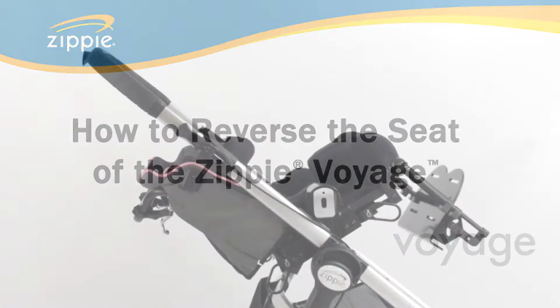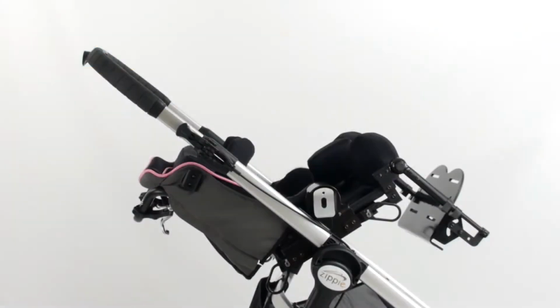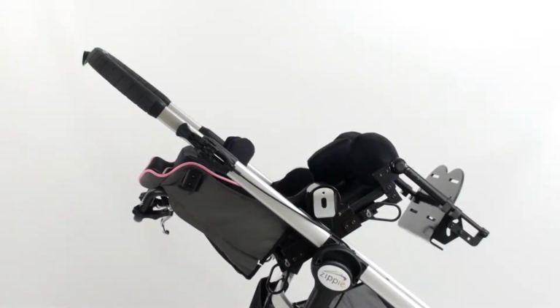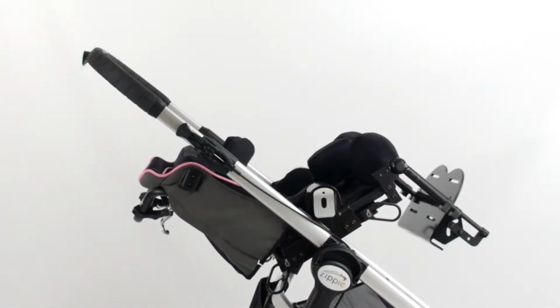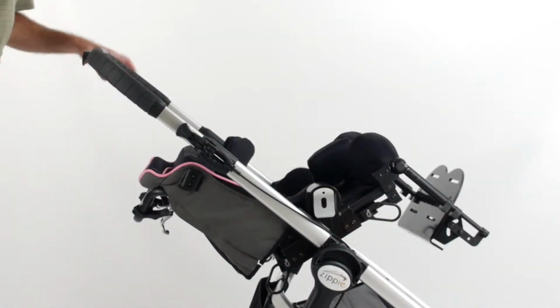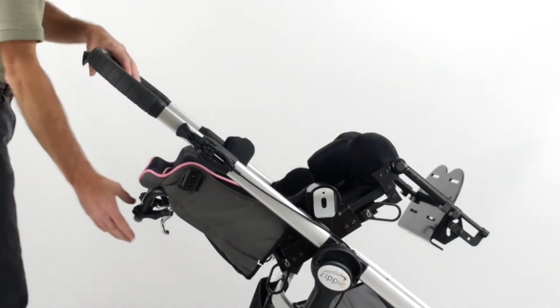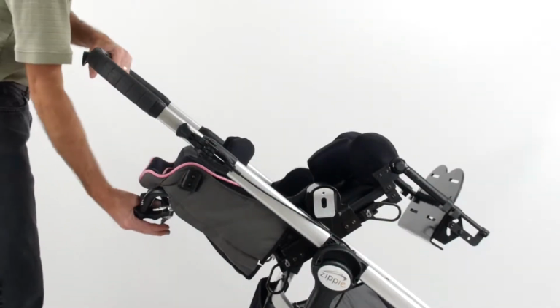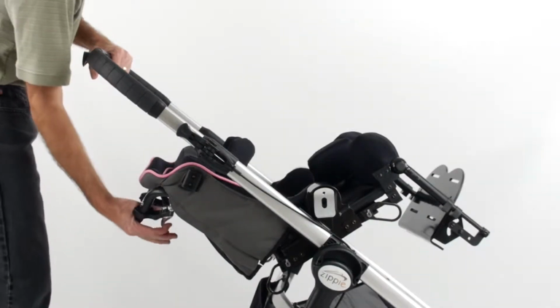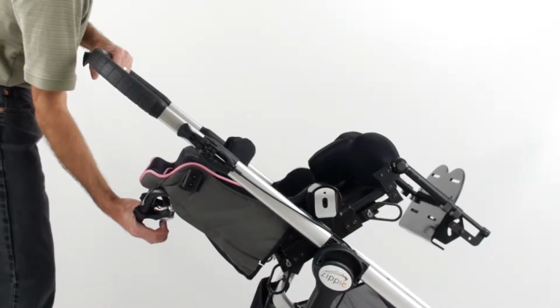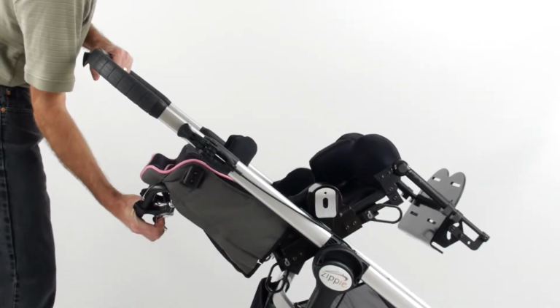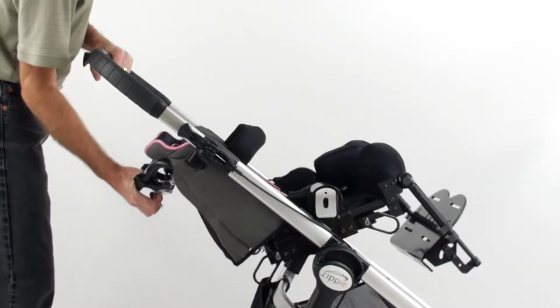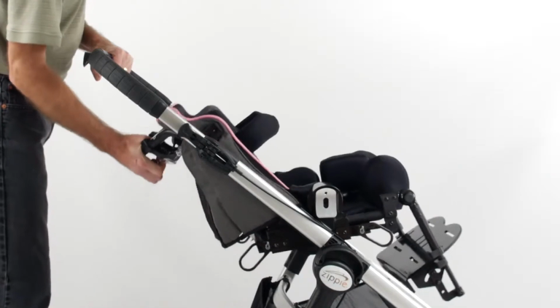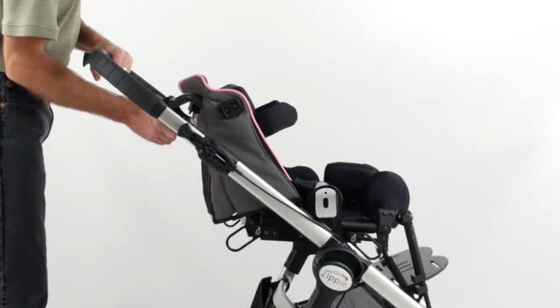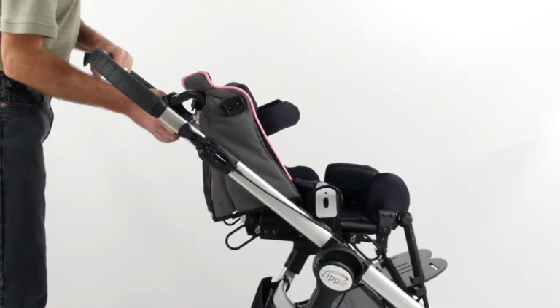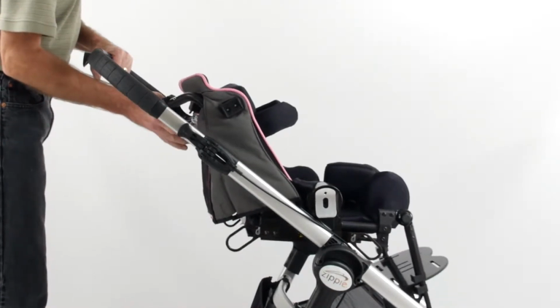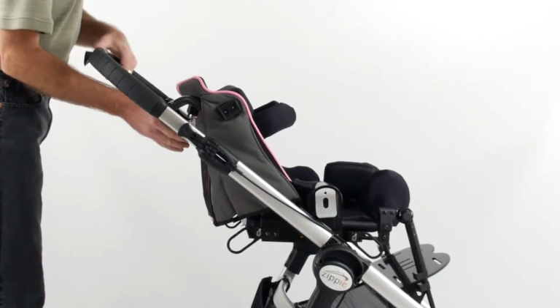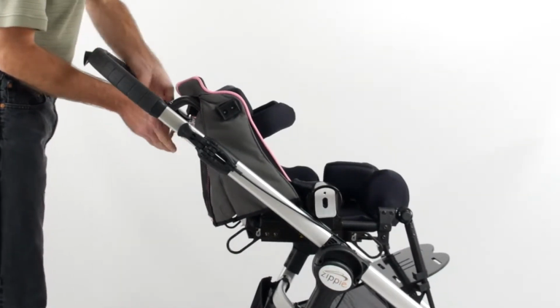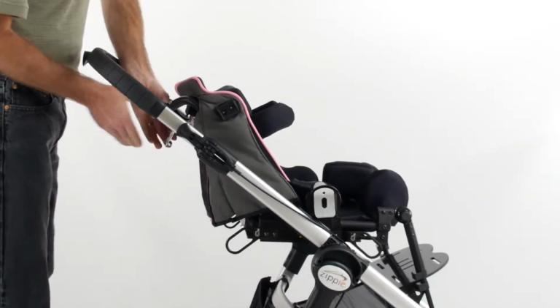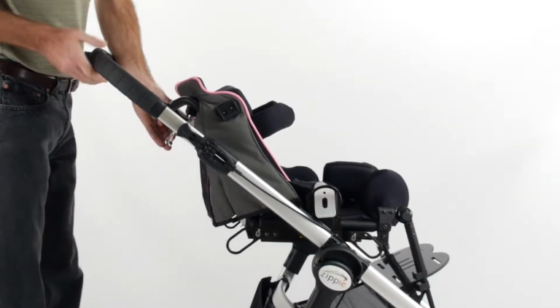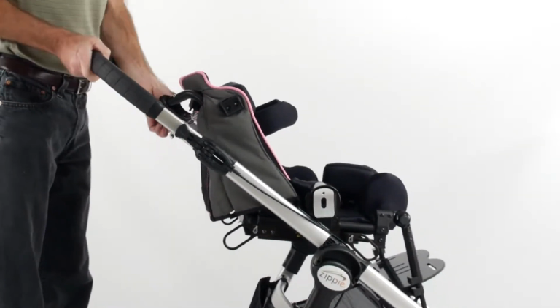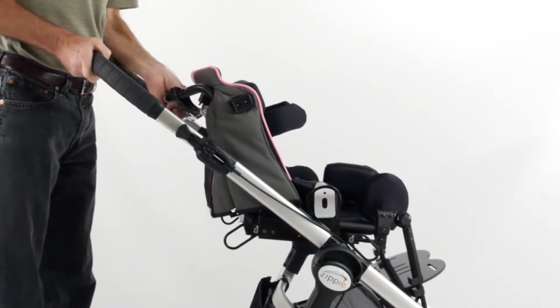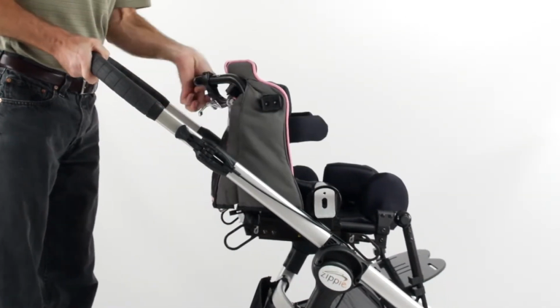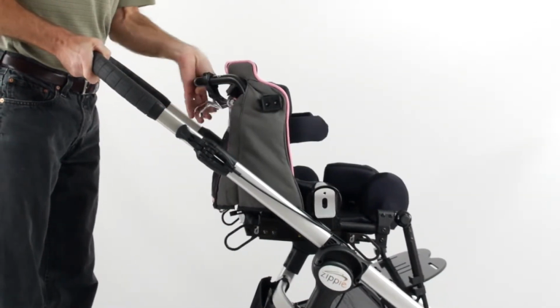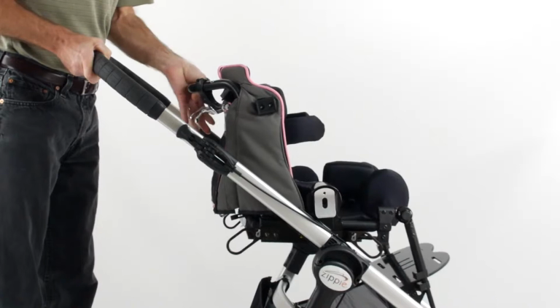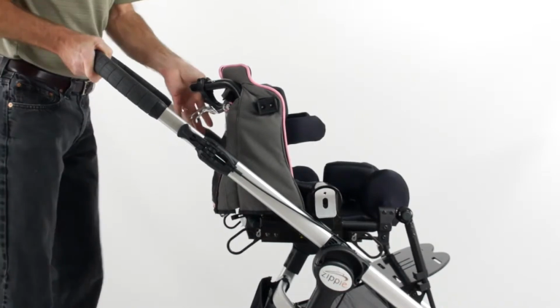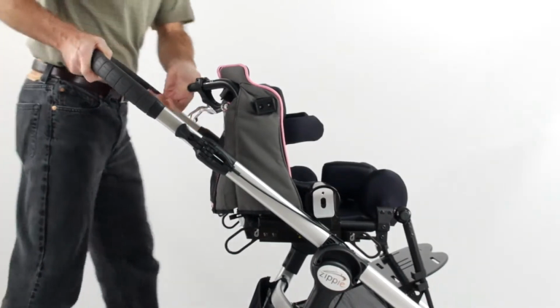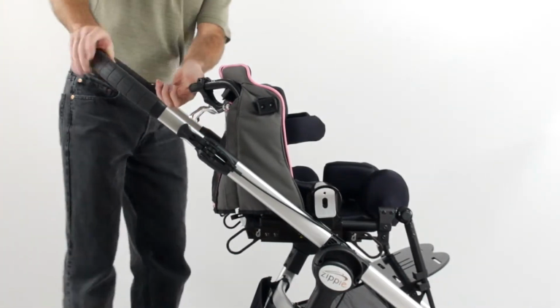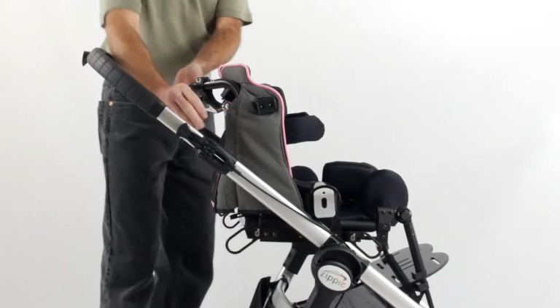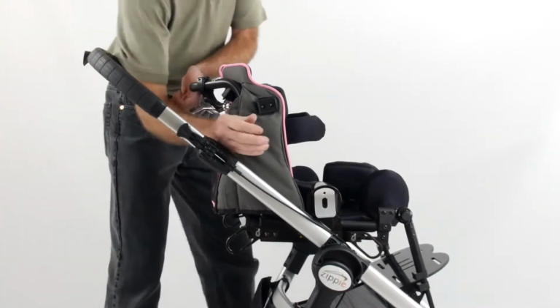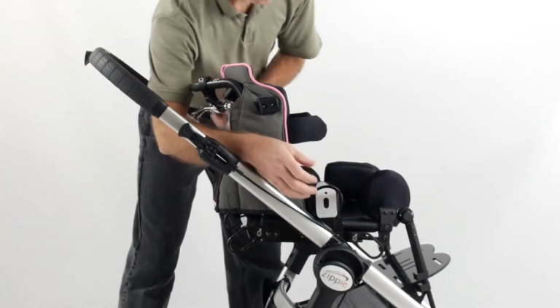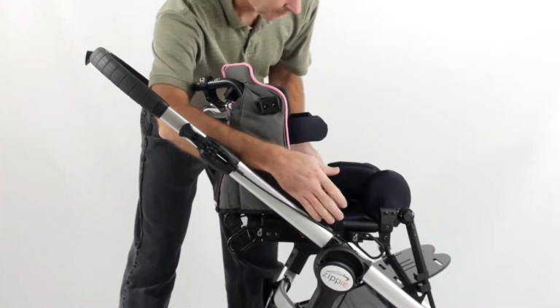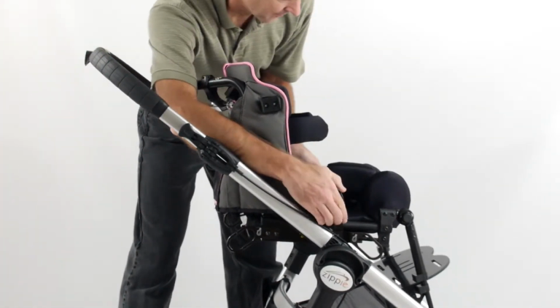To reverse the seat direction, begin by moving the seat and back to the upright position. Locating the seat release buttons on either side of the seating system, press the buttons in and lift upwards to remove.